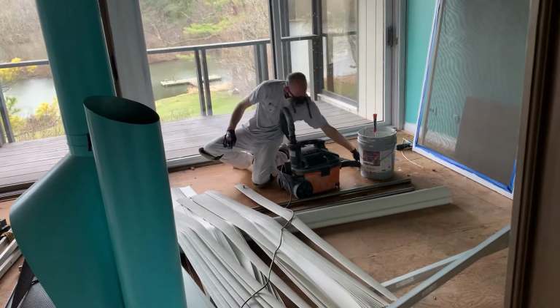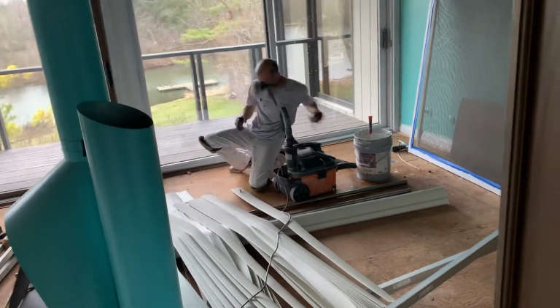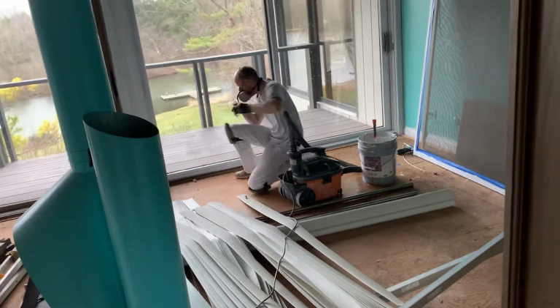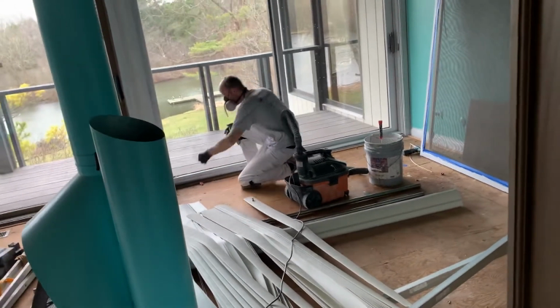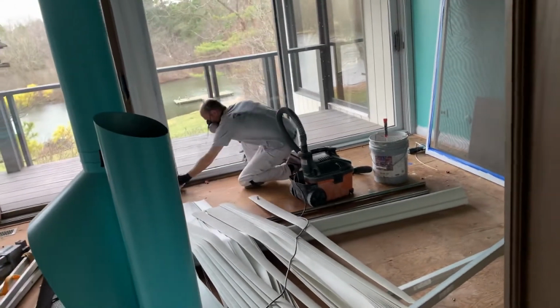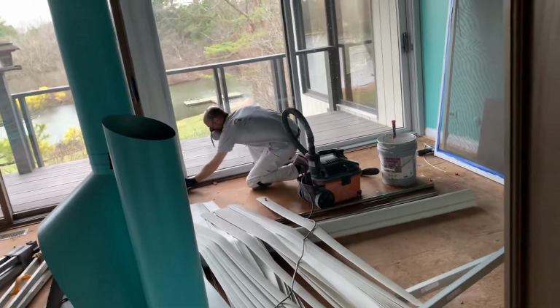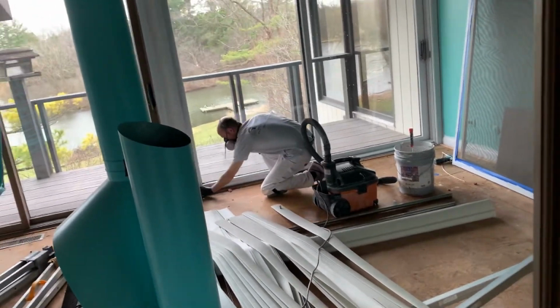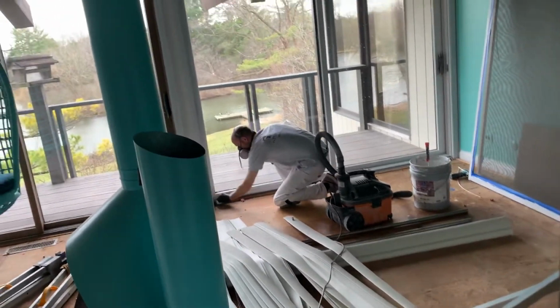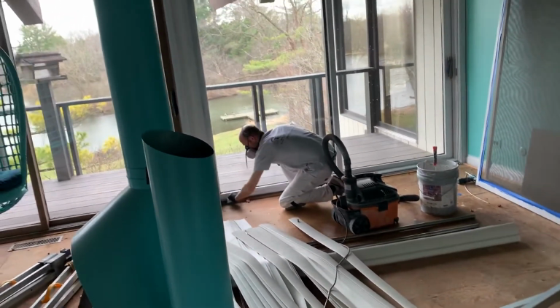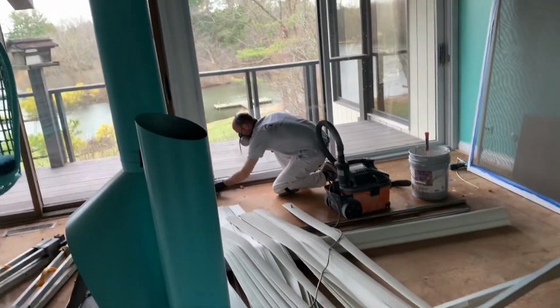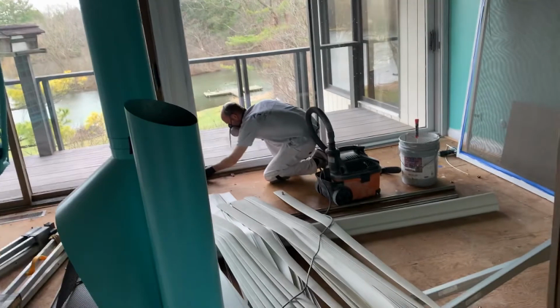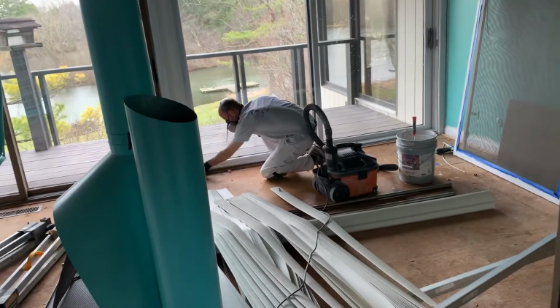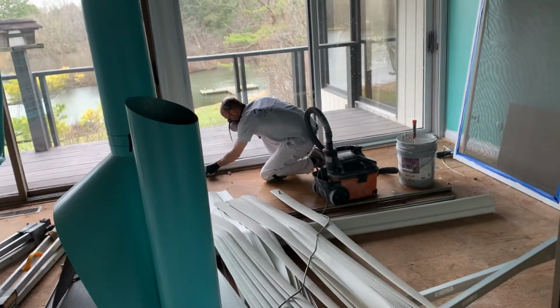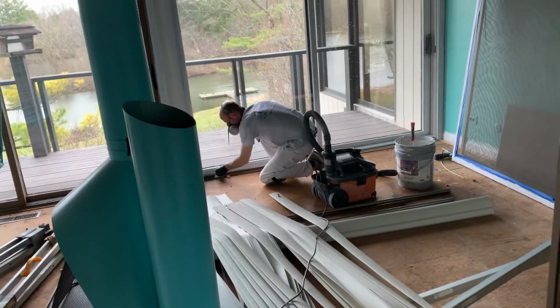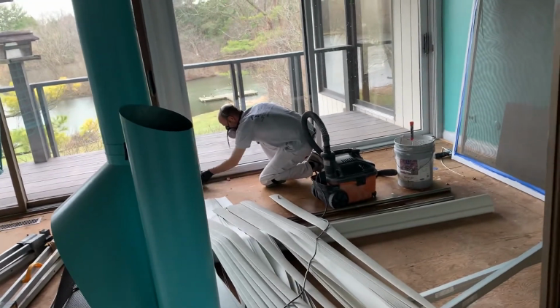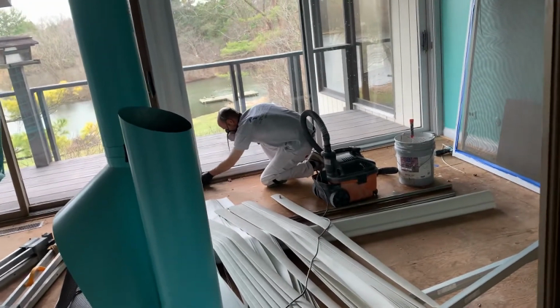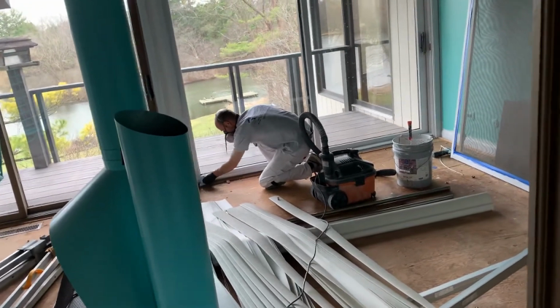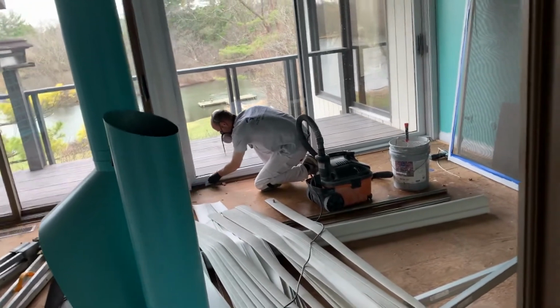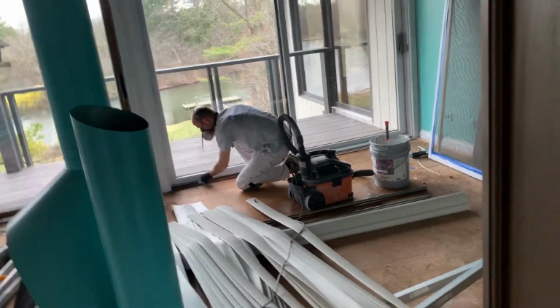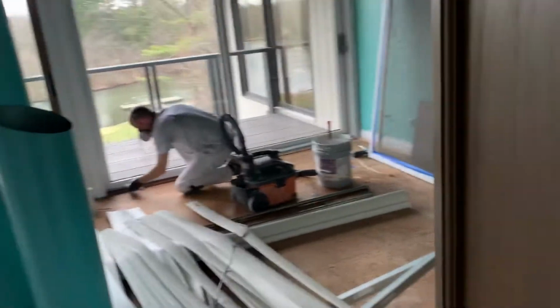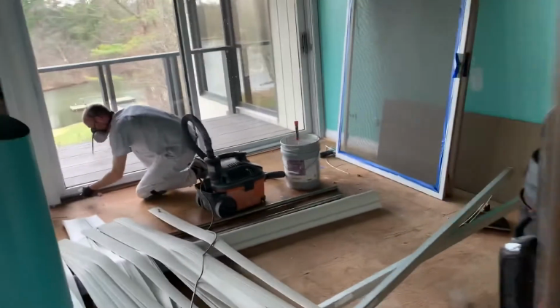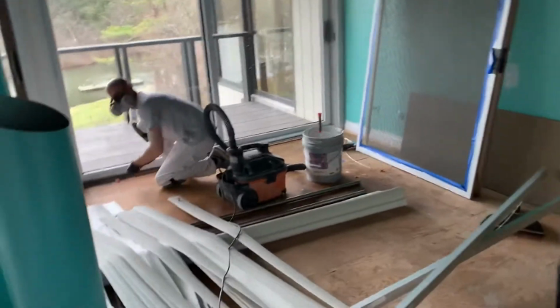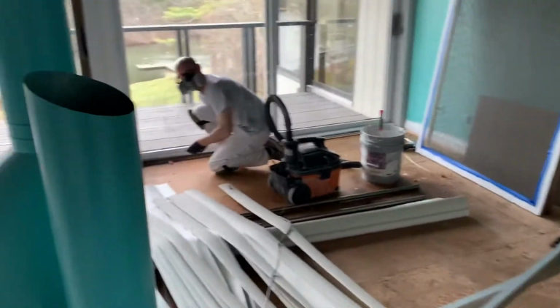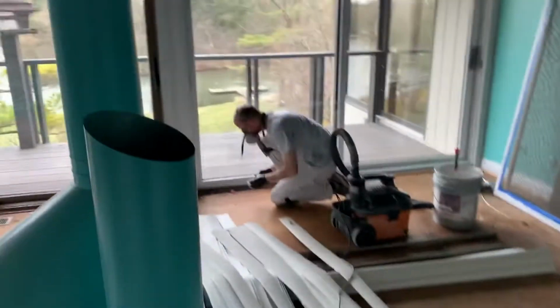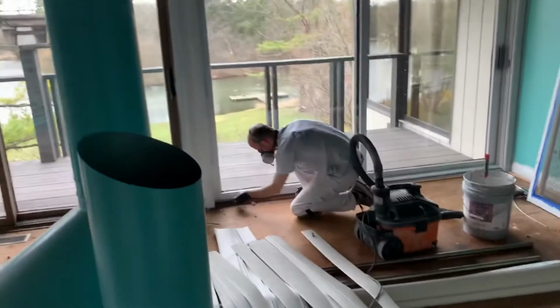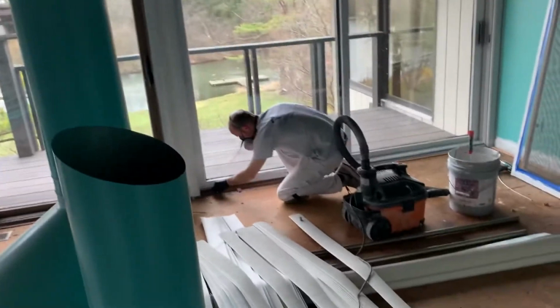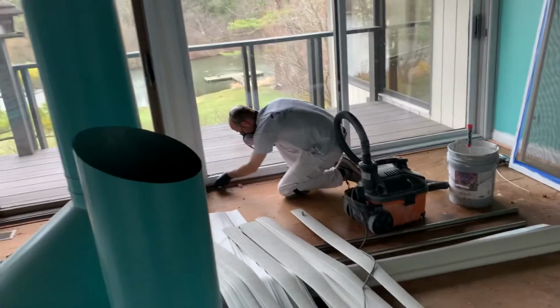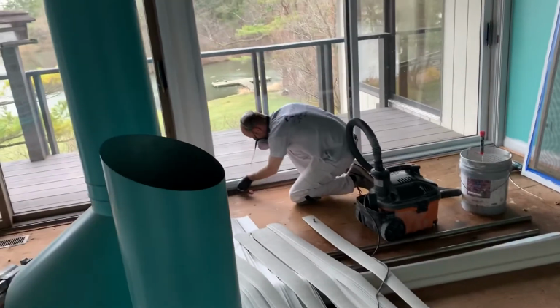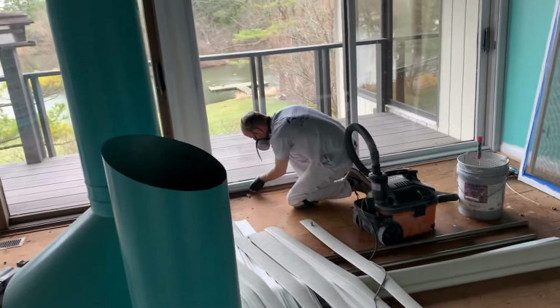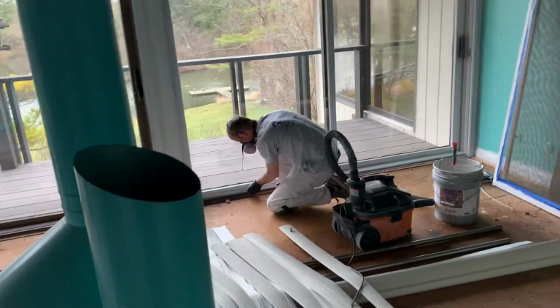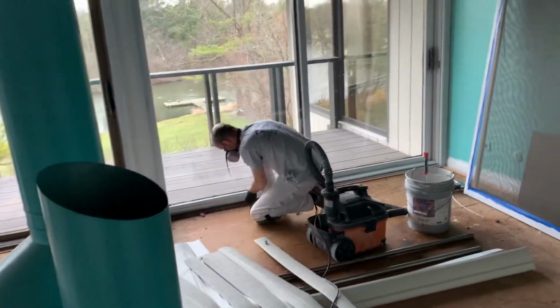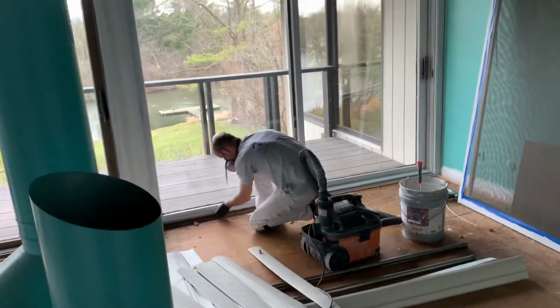Well there's Mark. He is getting ready to do some painting. This is Mark and David from DeFranco Painting and Wallpaper. As you can see, Mark's got a respirator on and the door cracked.